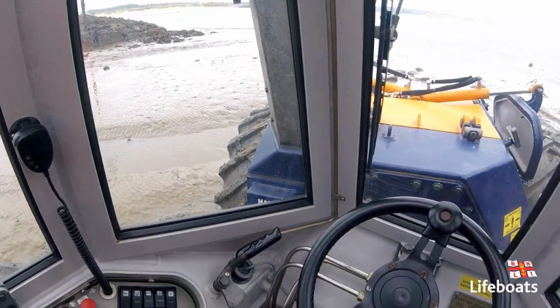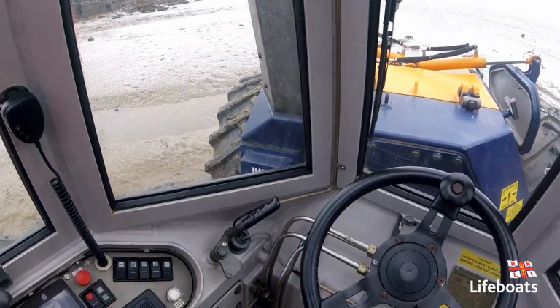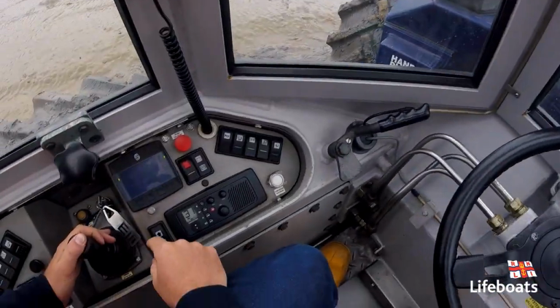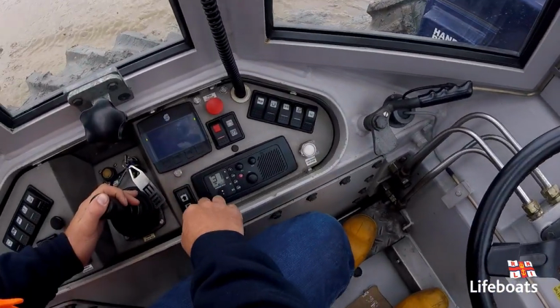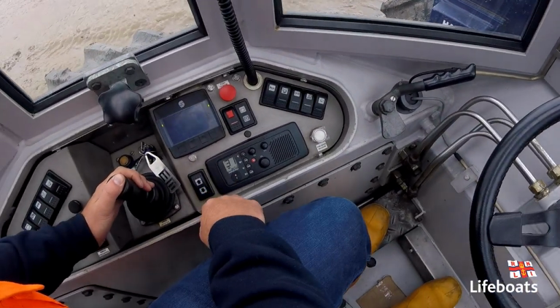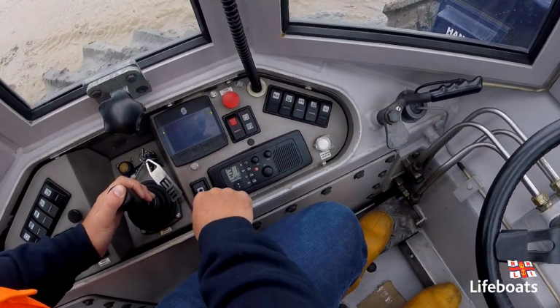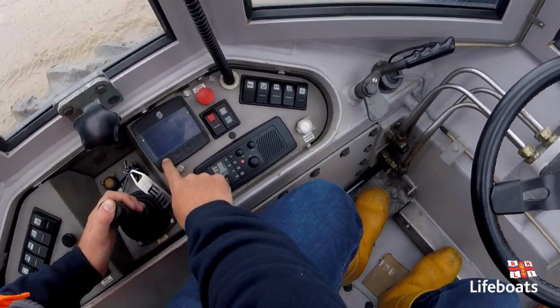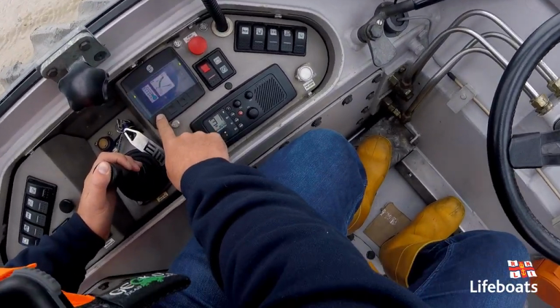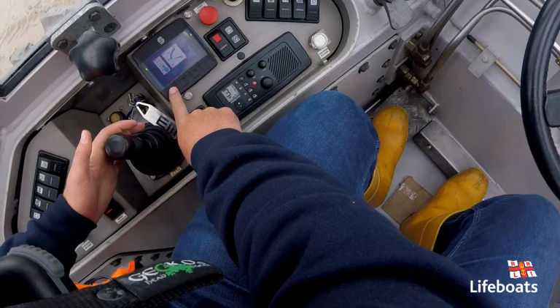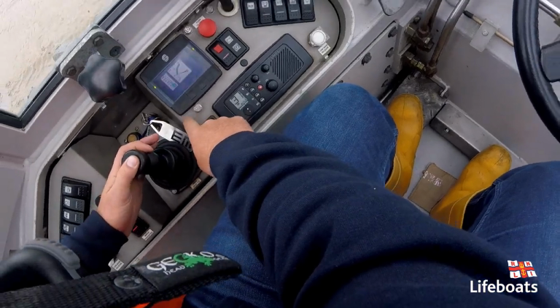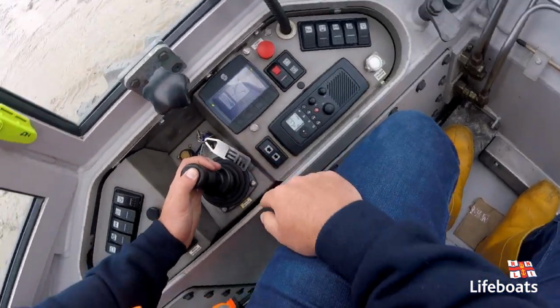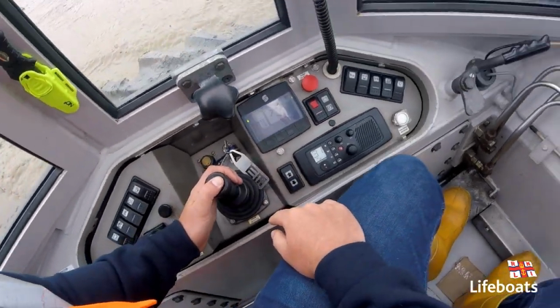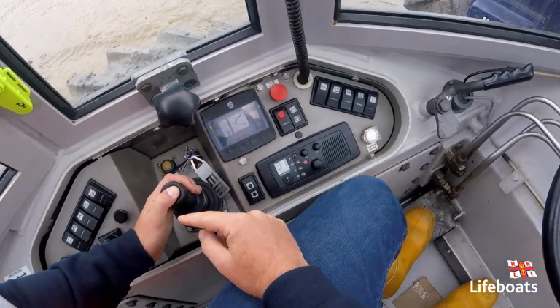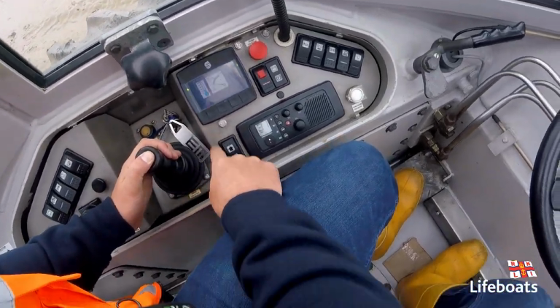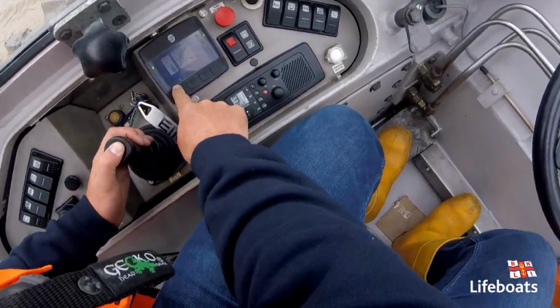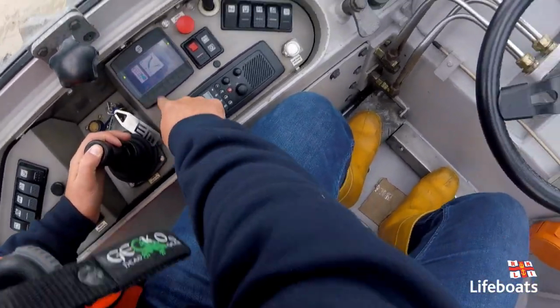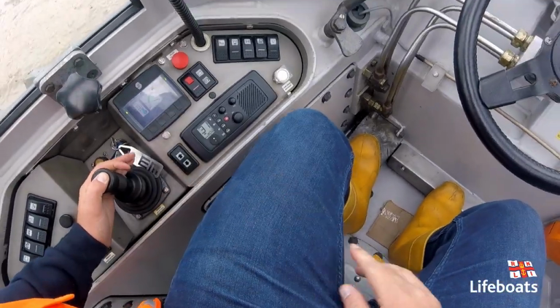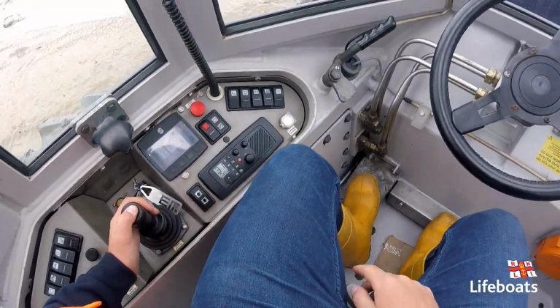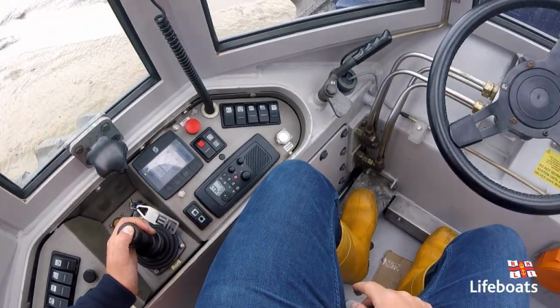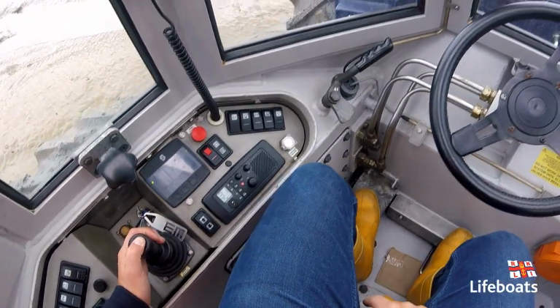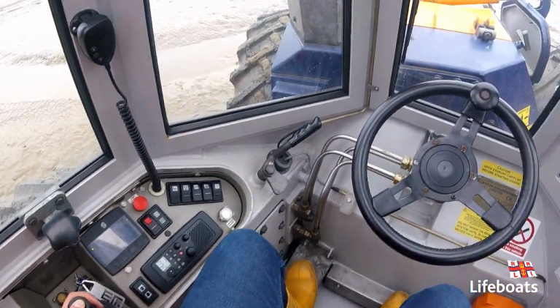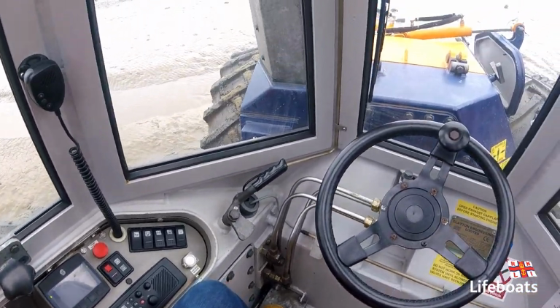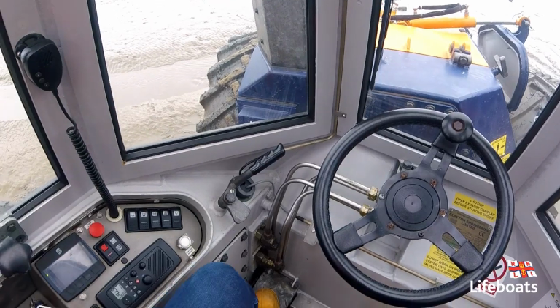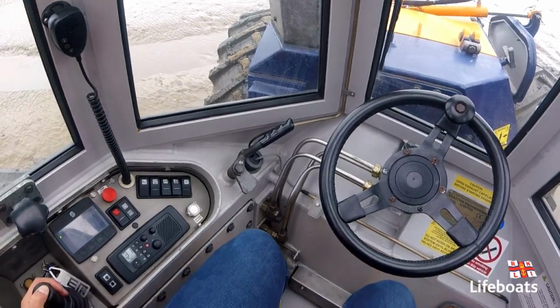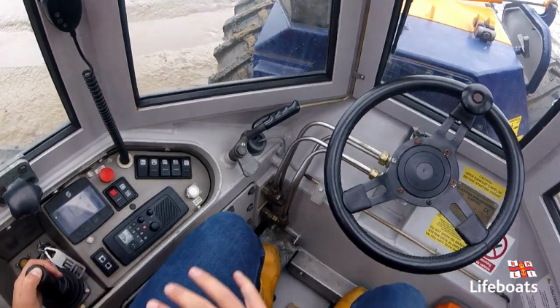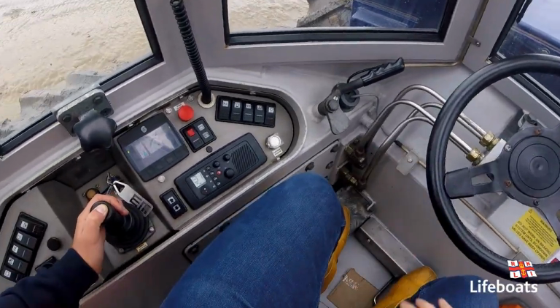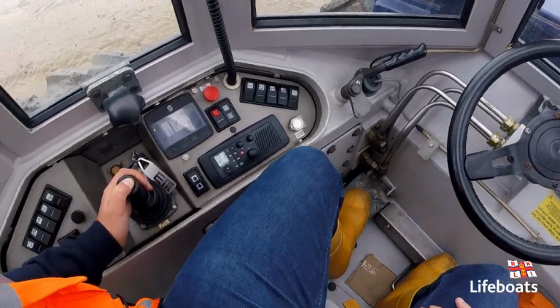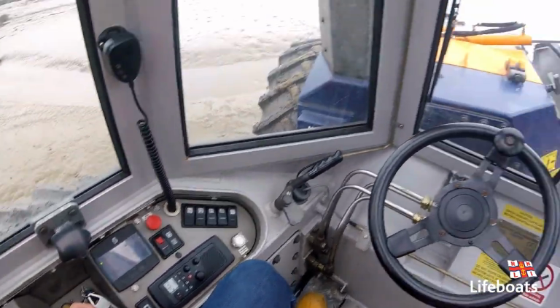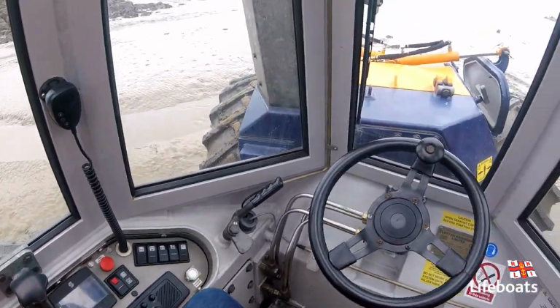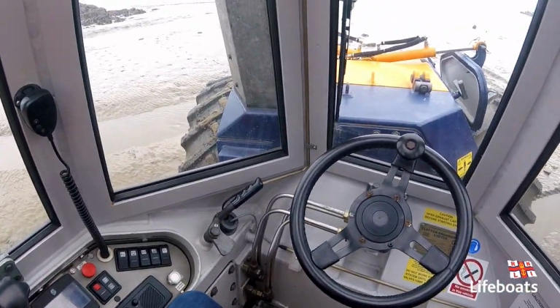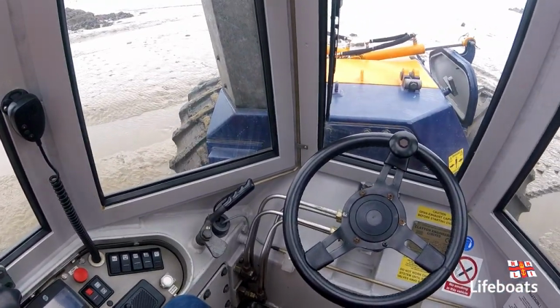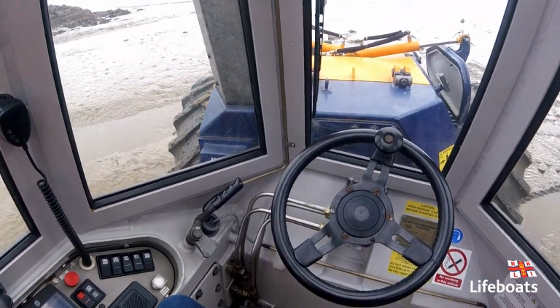Diff lock is on, preempting tough terrain. I'm pushing down on the joystick, selecting revs, and now the machine will do its own thing, and I just drive on the joystick.